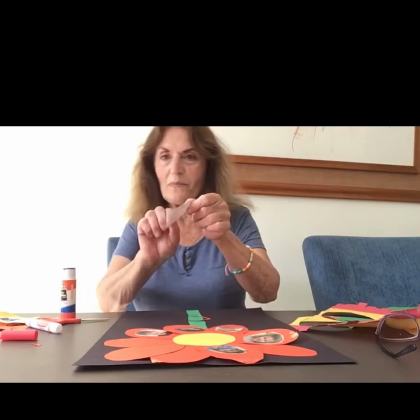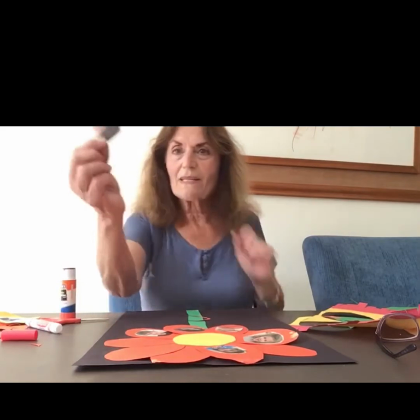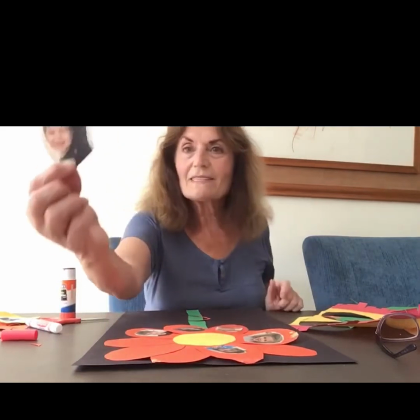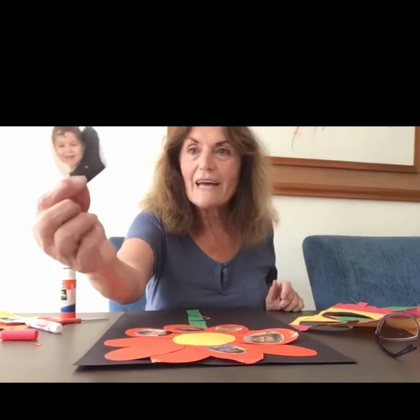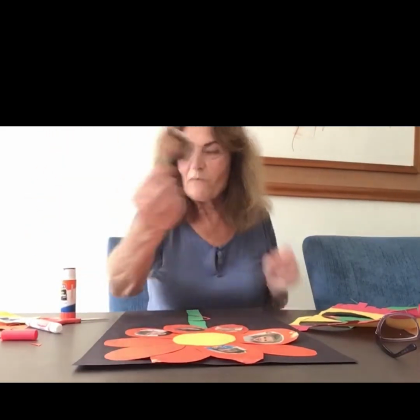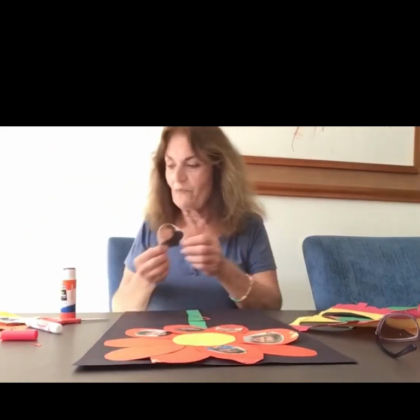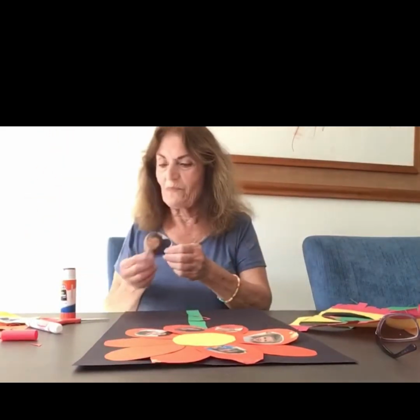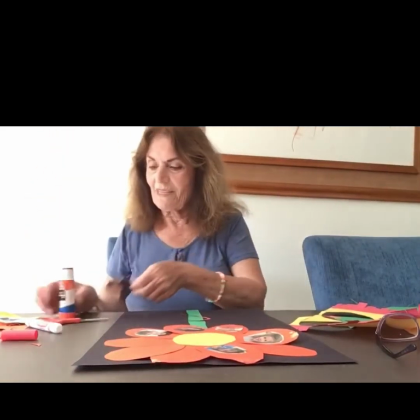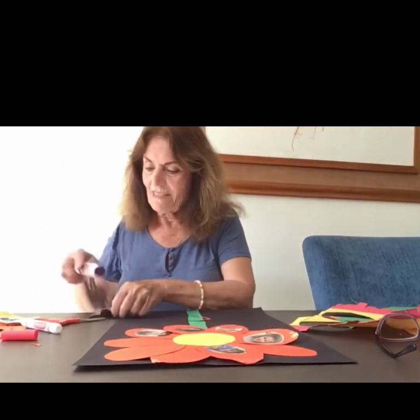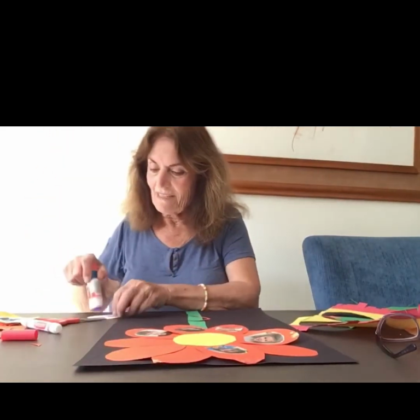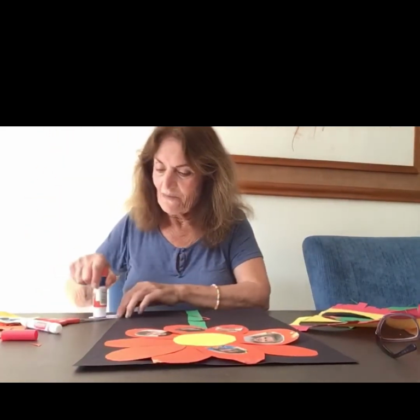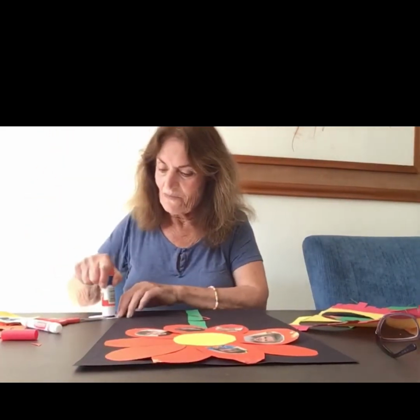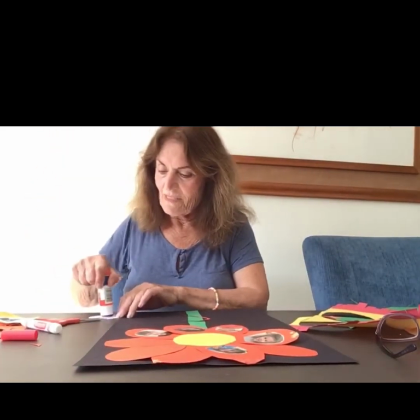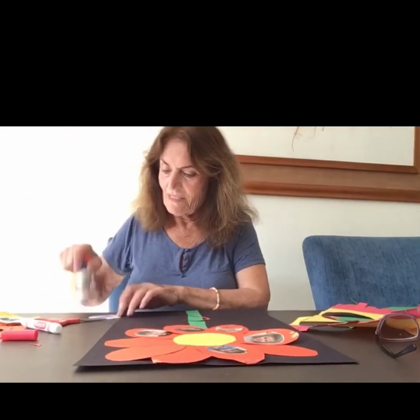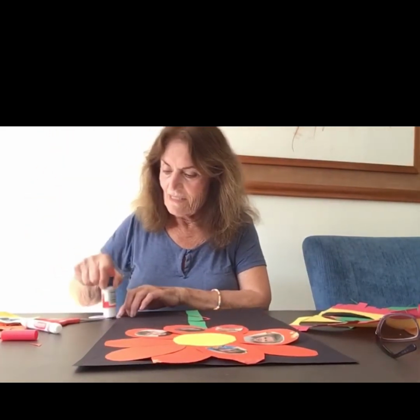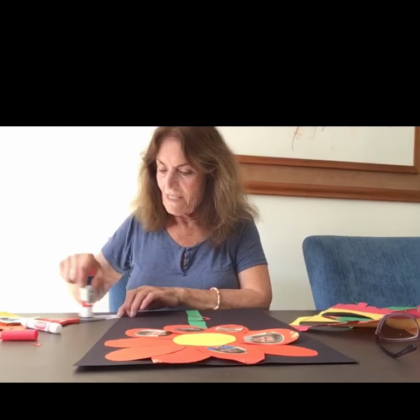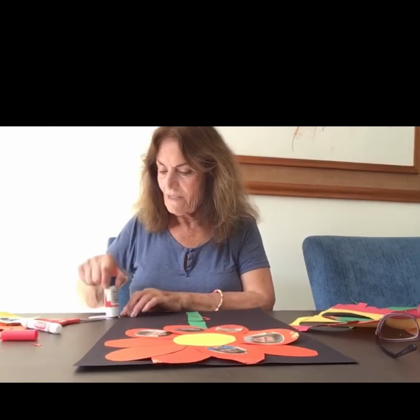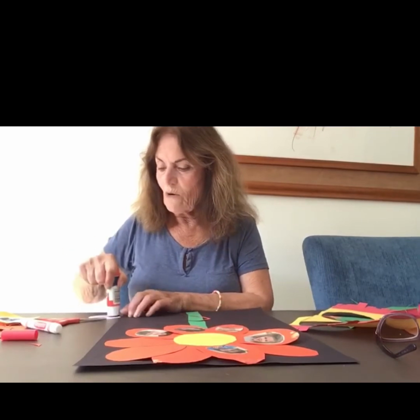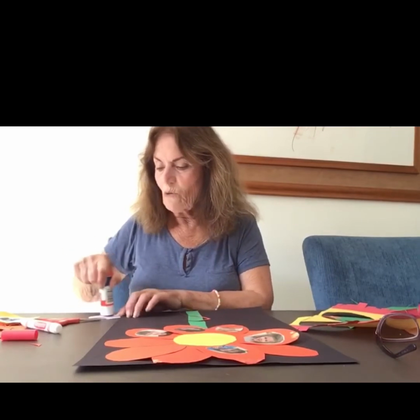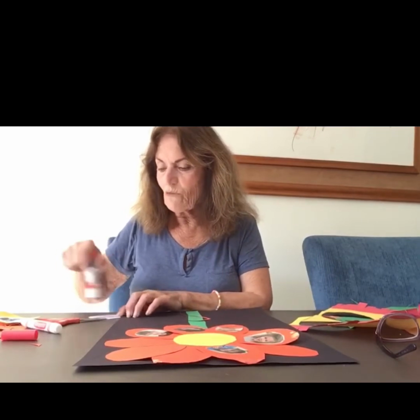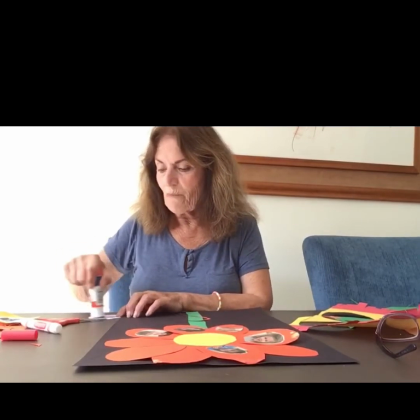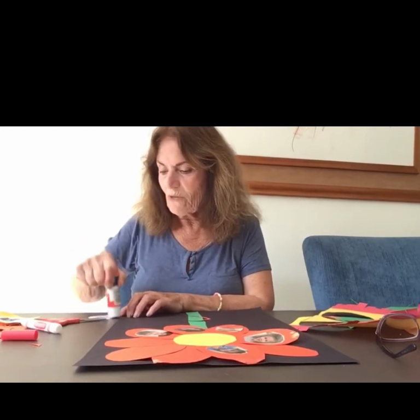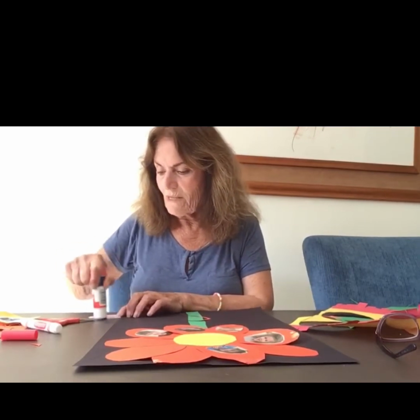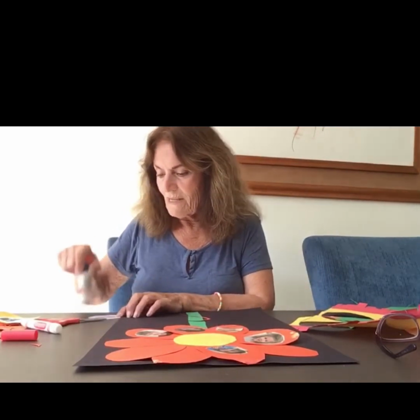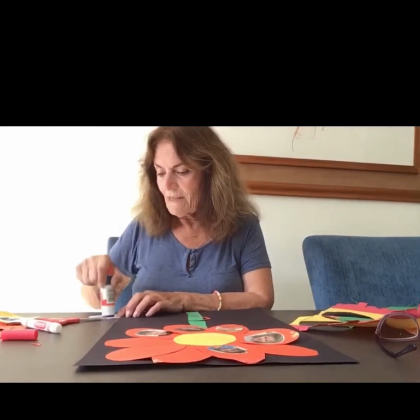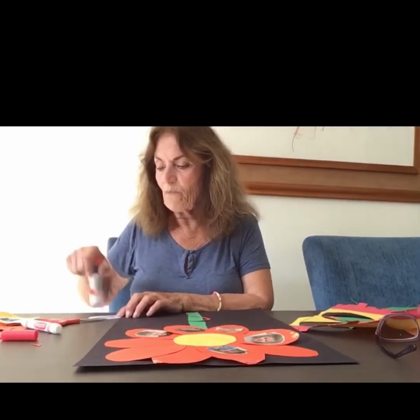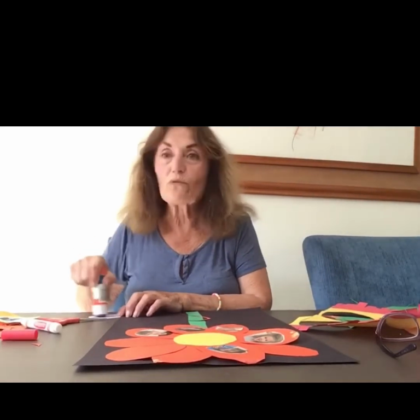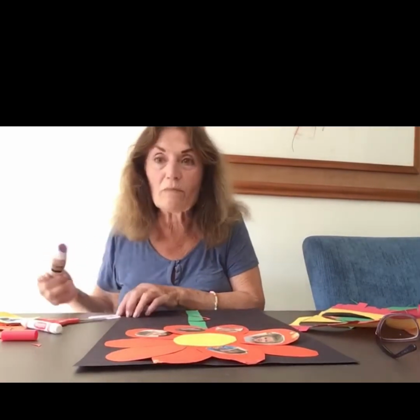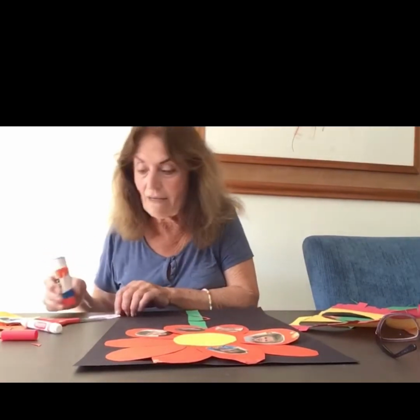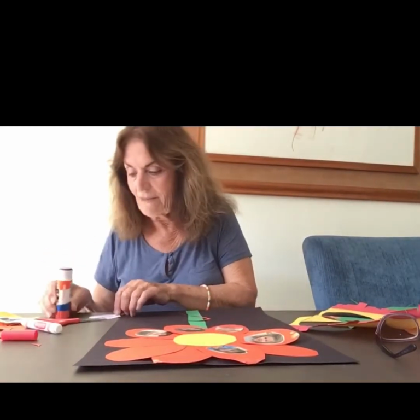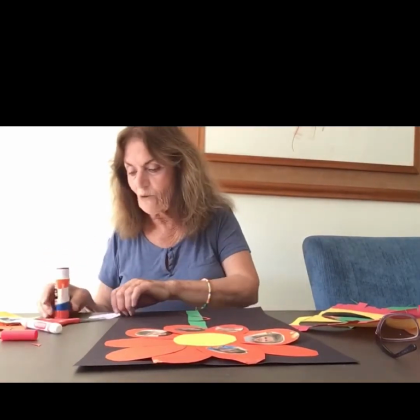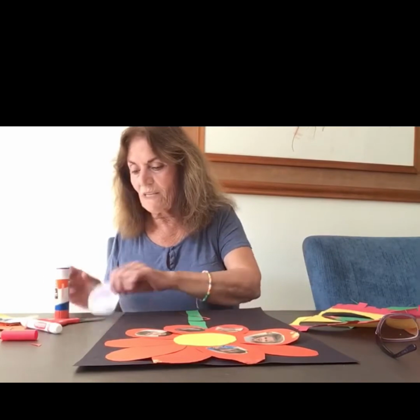You can write the name right below the petal just like this, so that way you guys remember that beautiful smile on your faces.